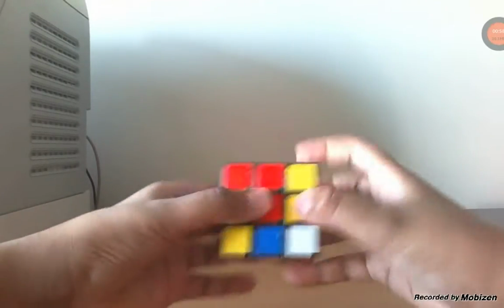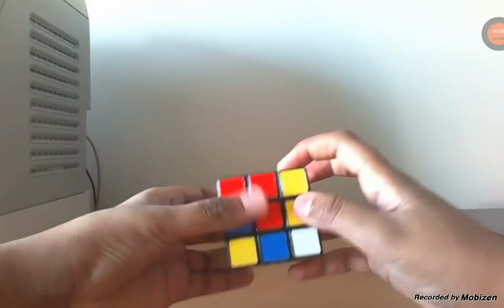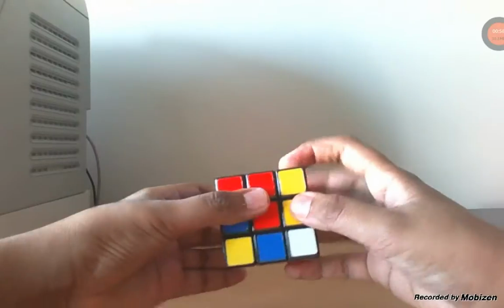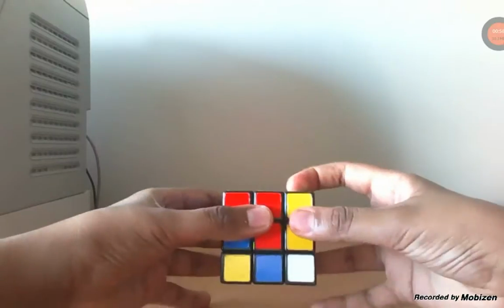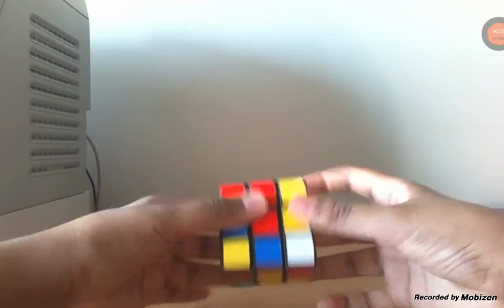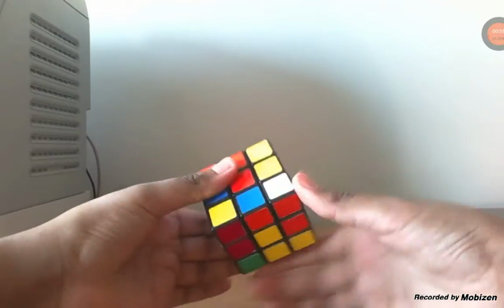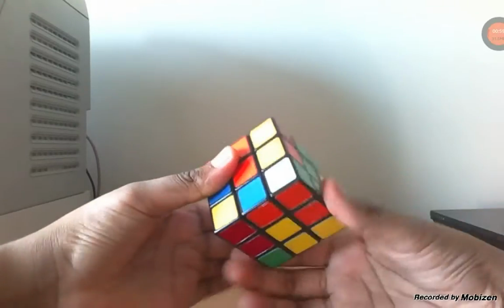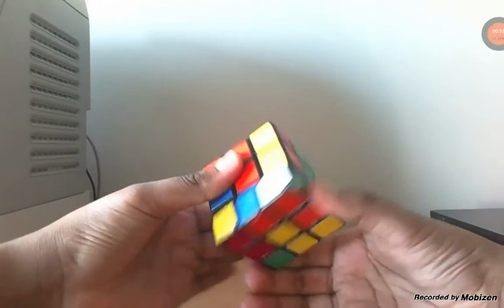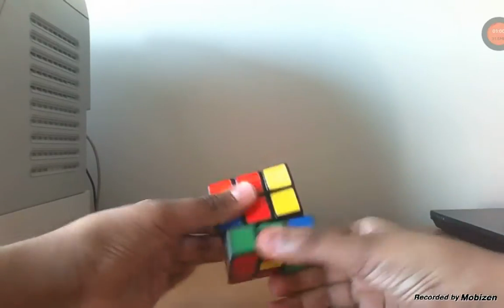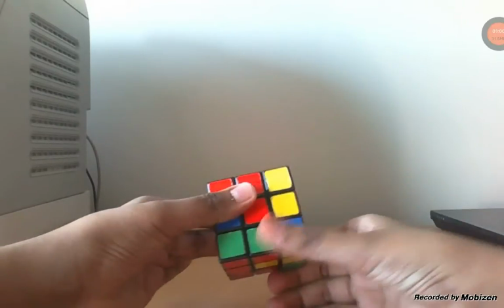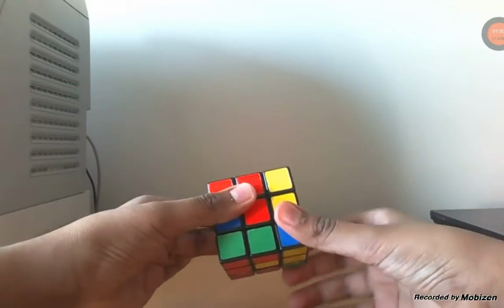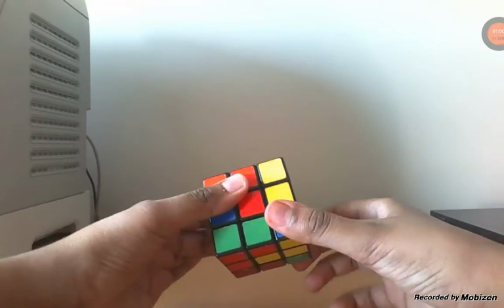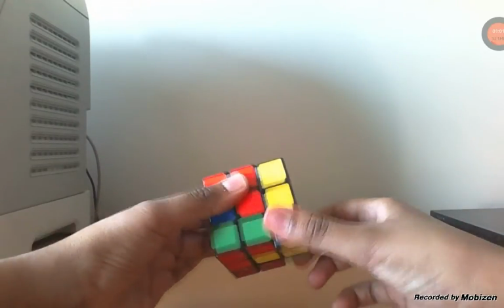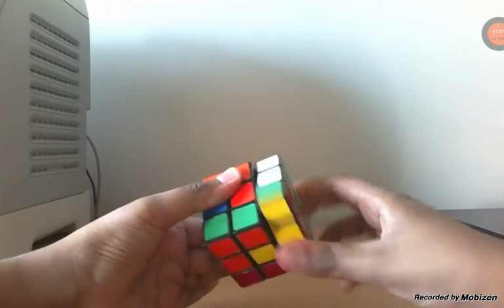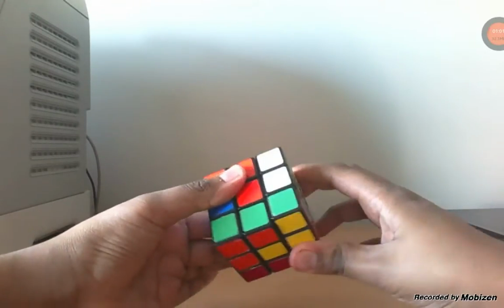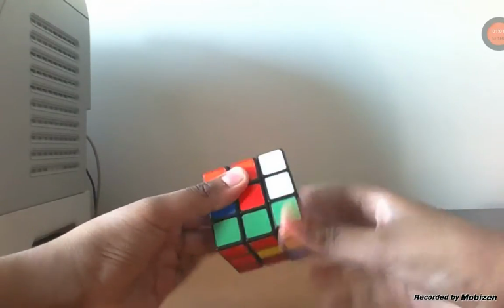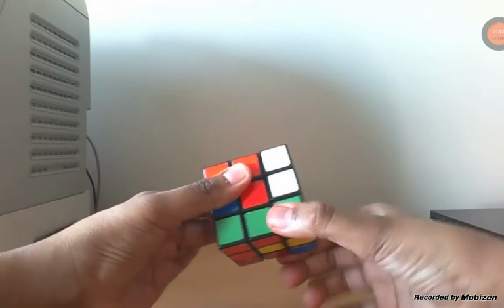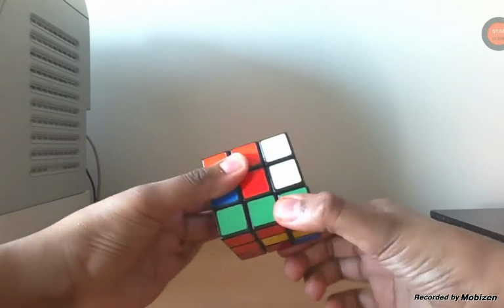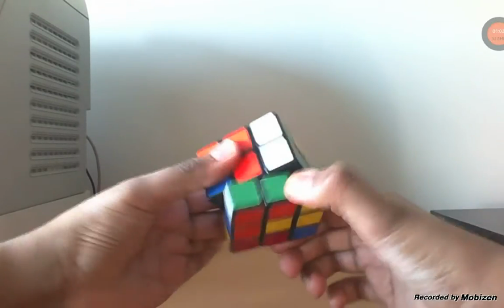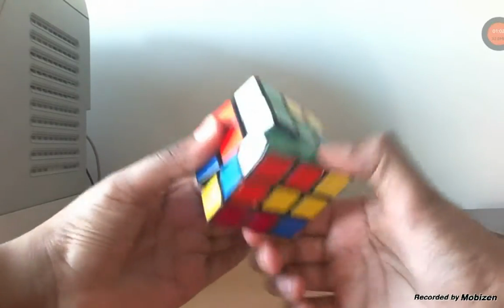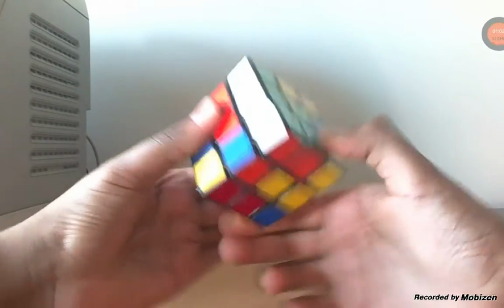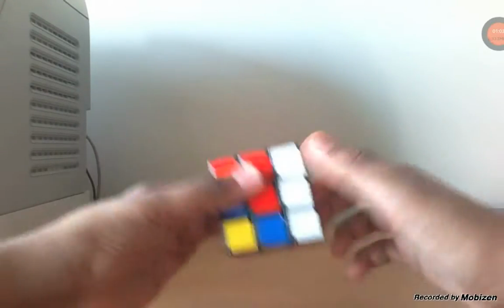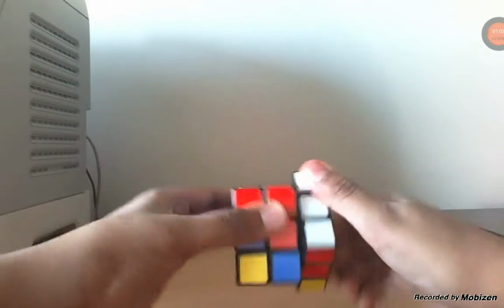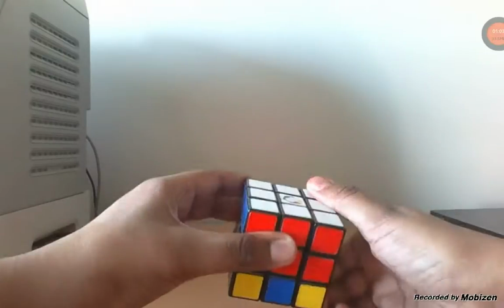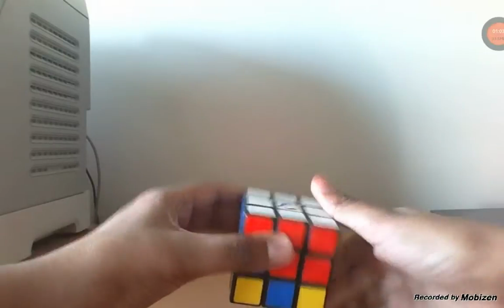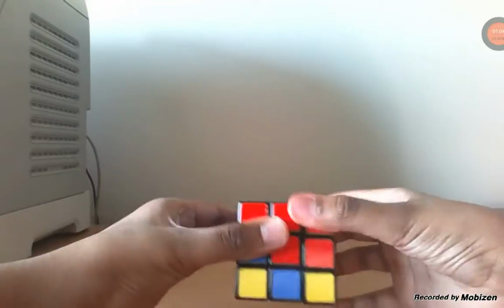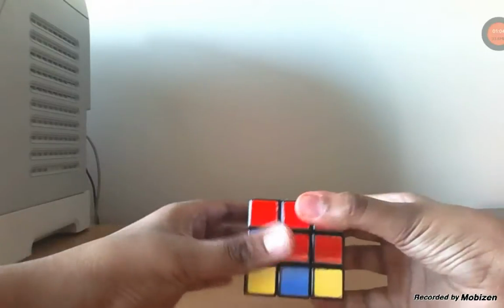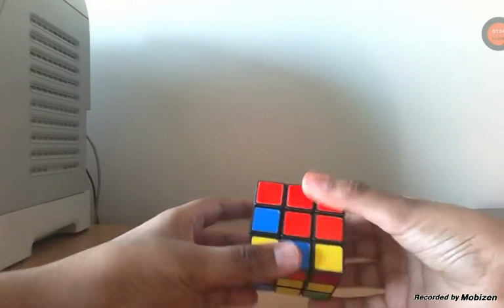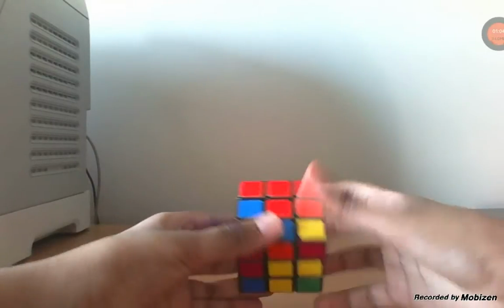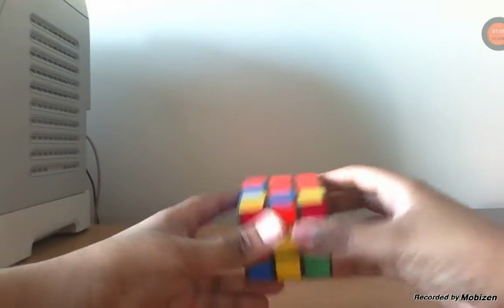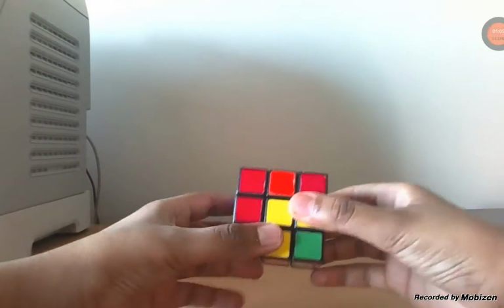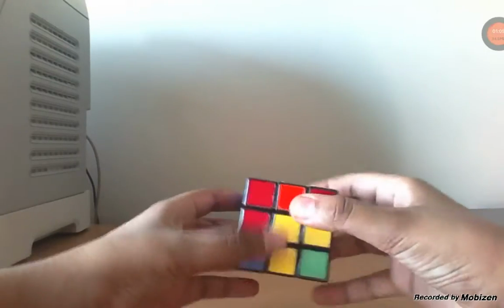Now we're going to place the white. We're going to turn this side, bring this down, place the white again, and turn it up.